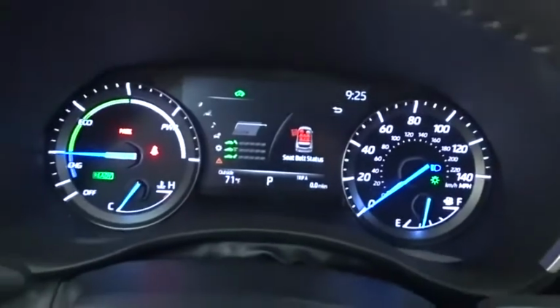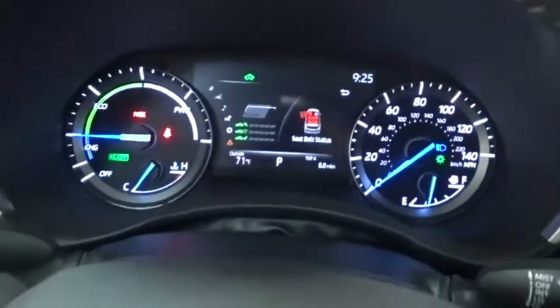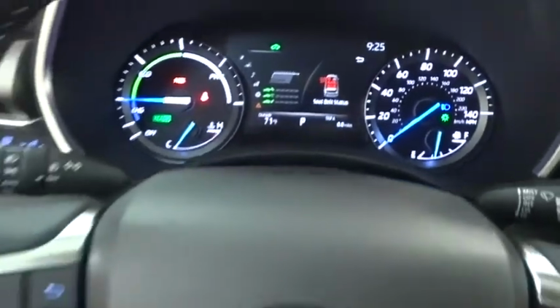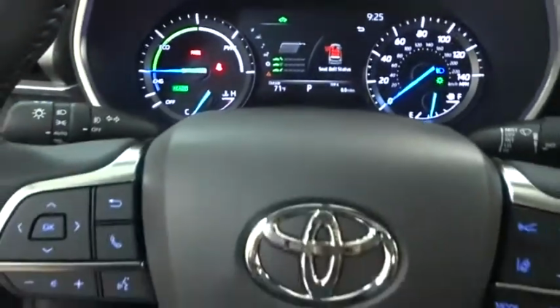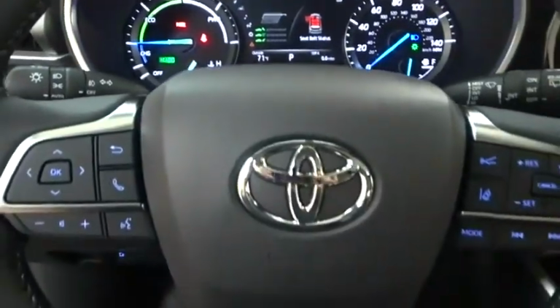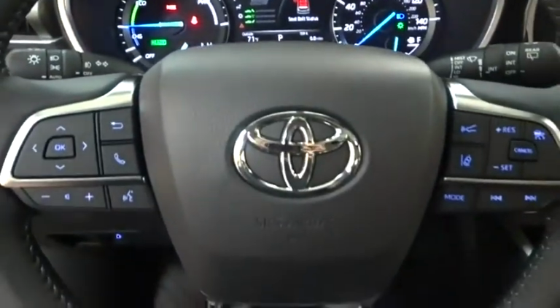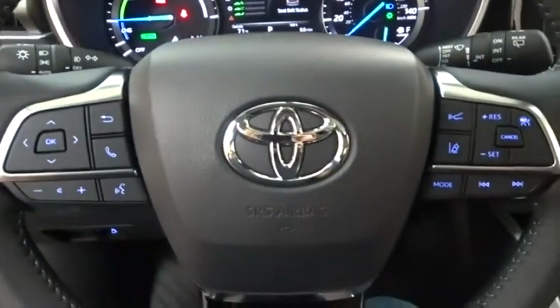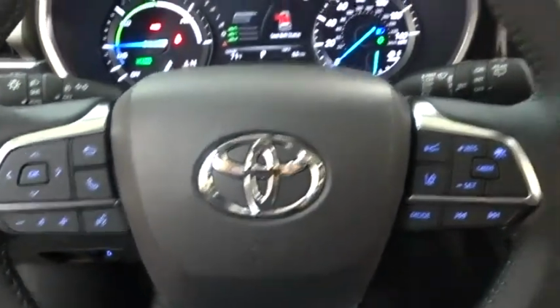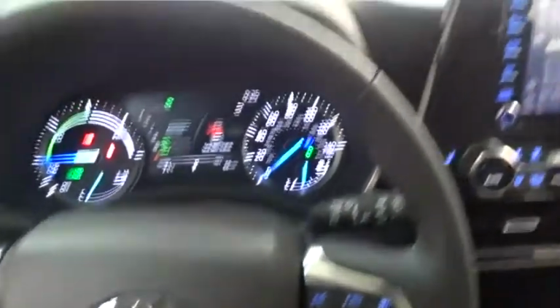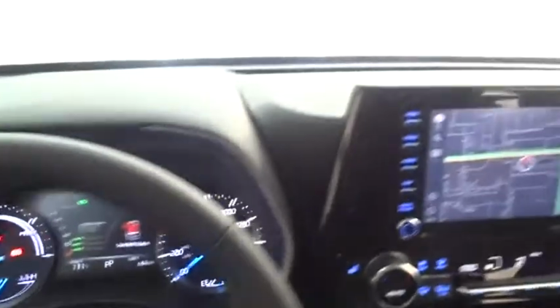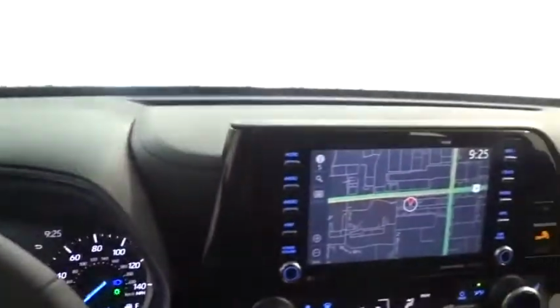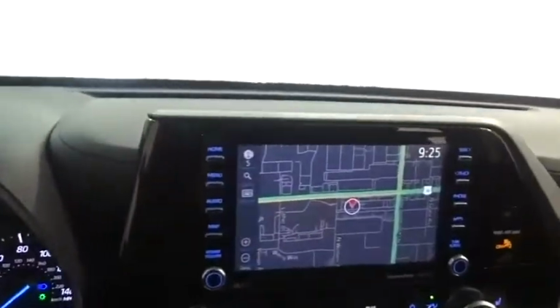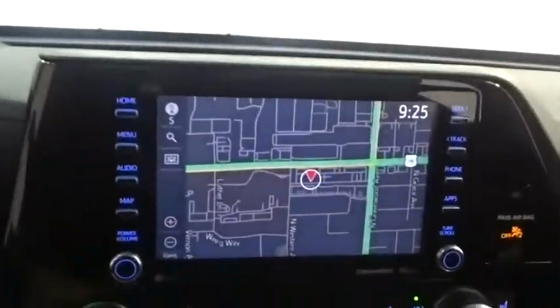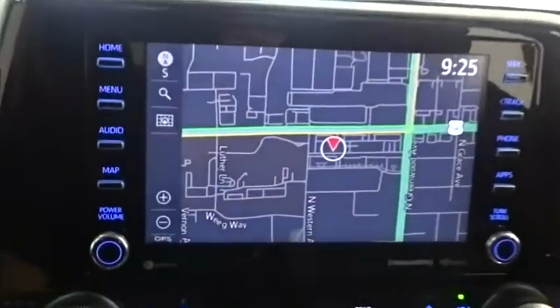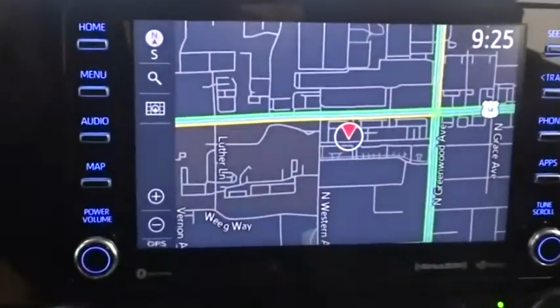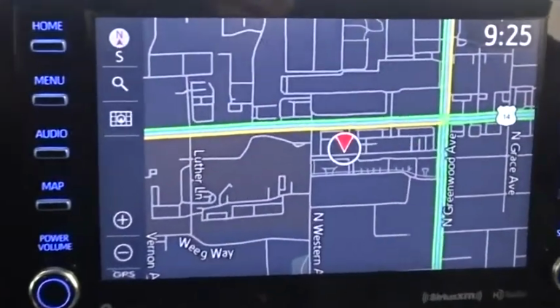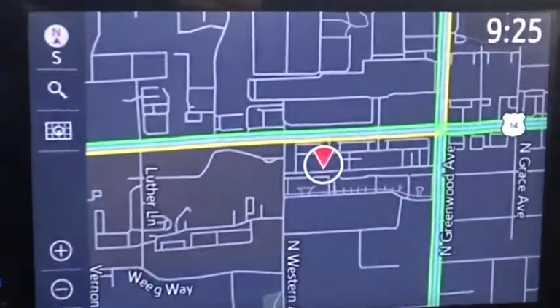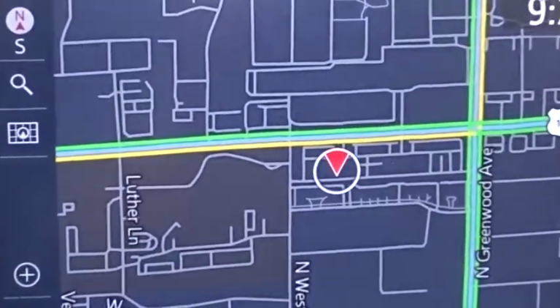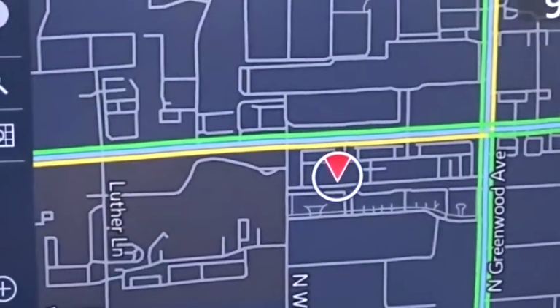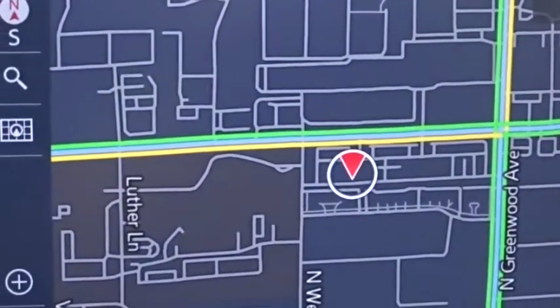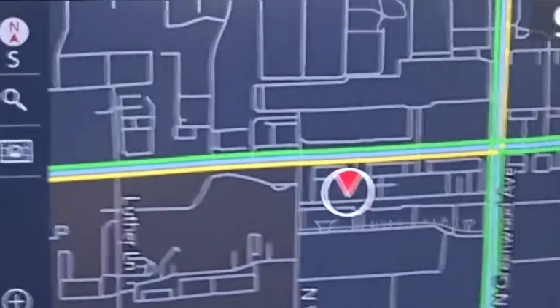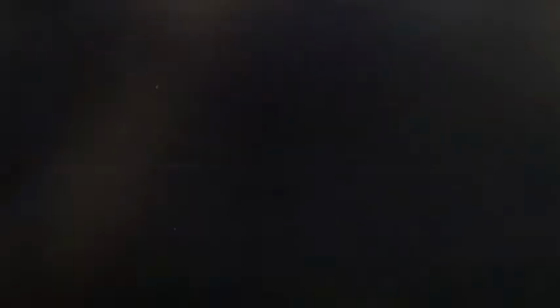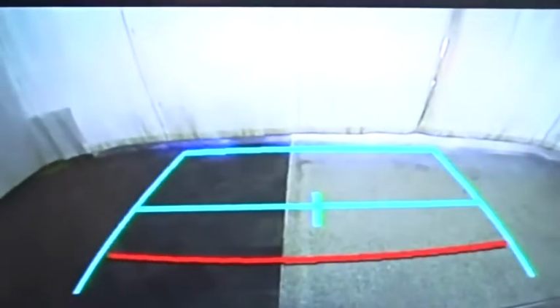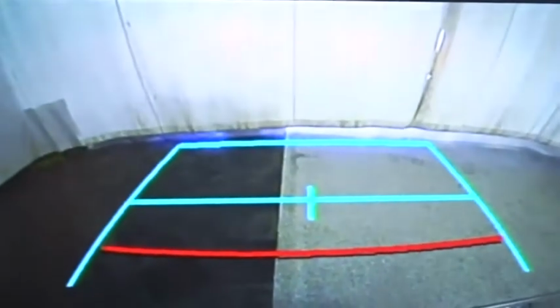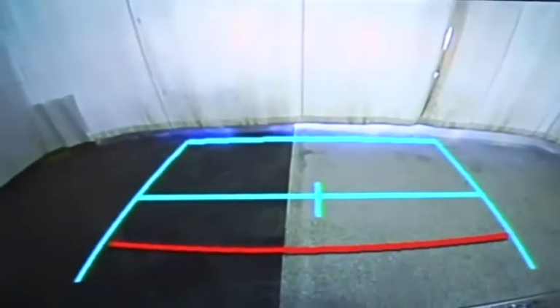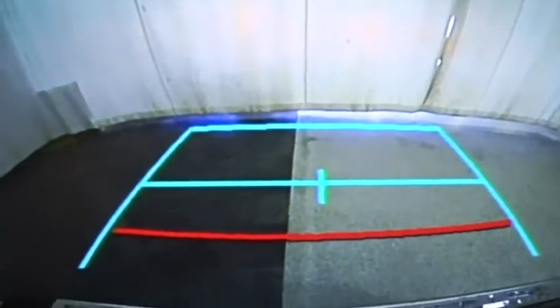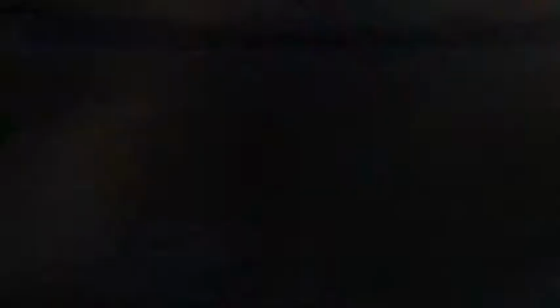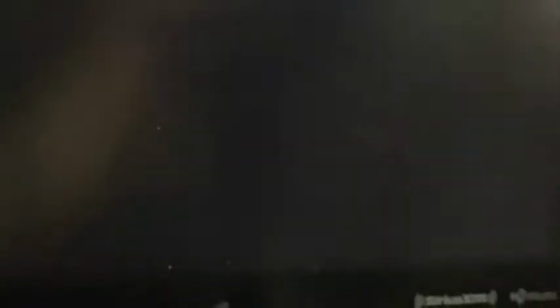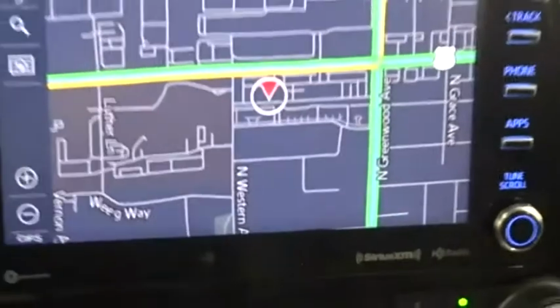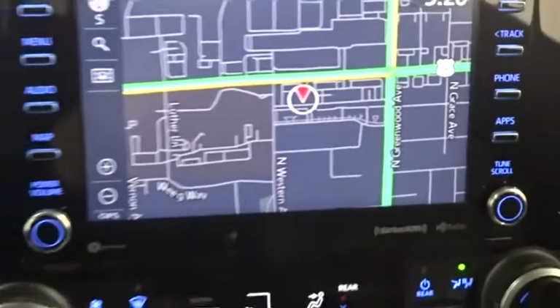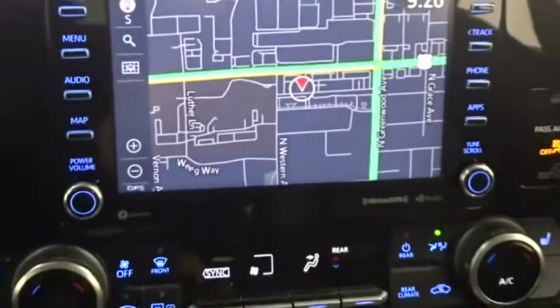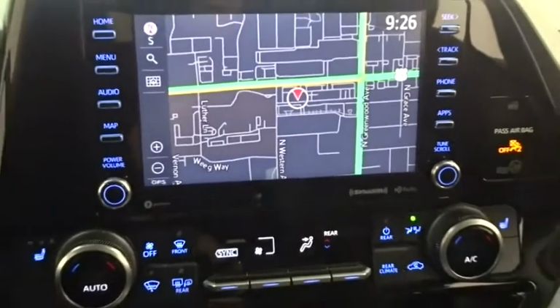Stability control, keyless entry, anti-lock braking system, all-wheel drive, steering wheel audio controls, Bluetooth, leather-wrapped steering wheel, adjustable steering wheel, power steering, cruise control, keyless start, auto-dimming rearview mirror, aluminum wheels.